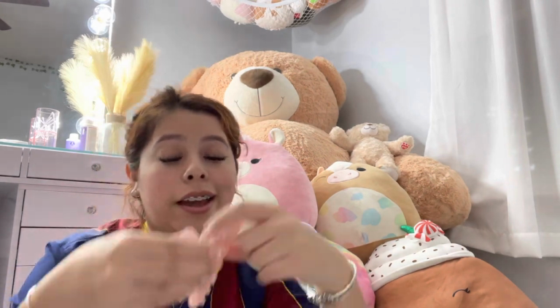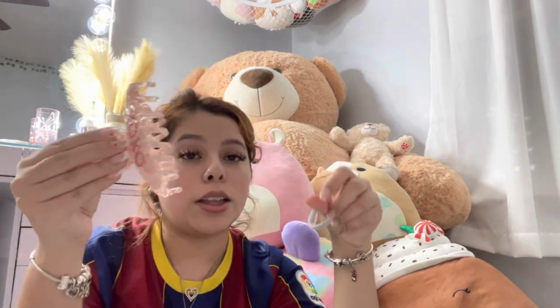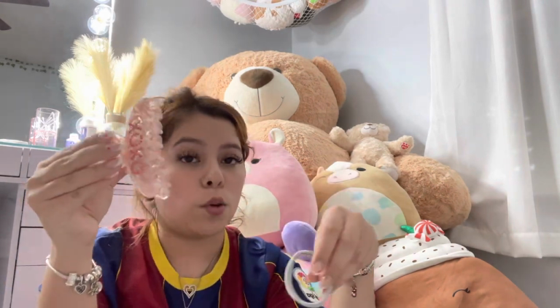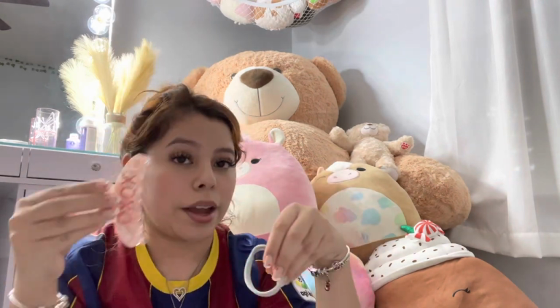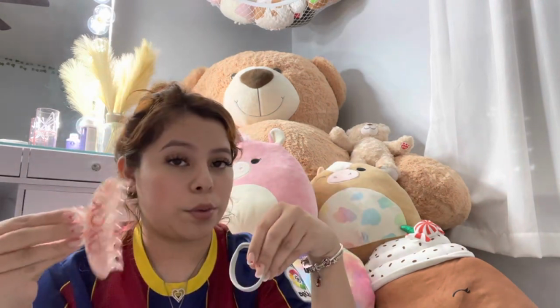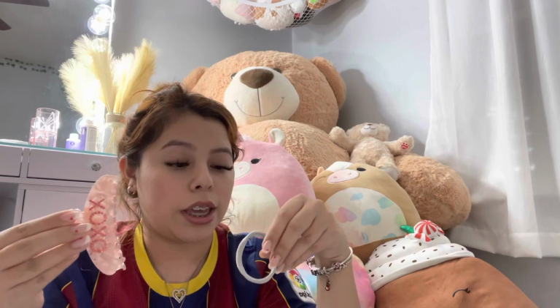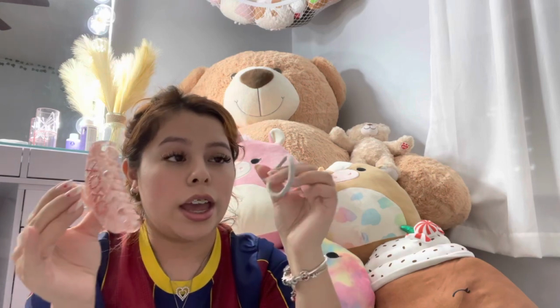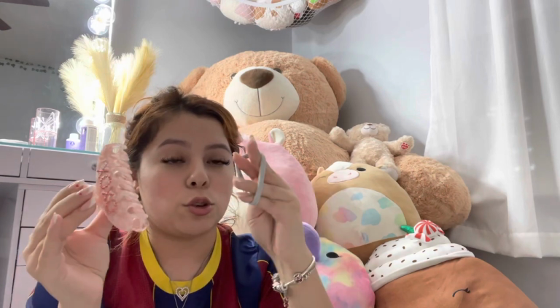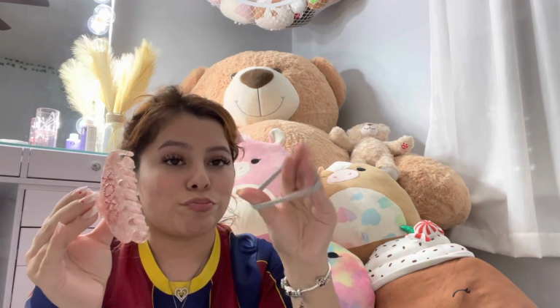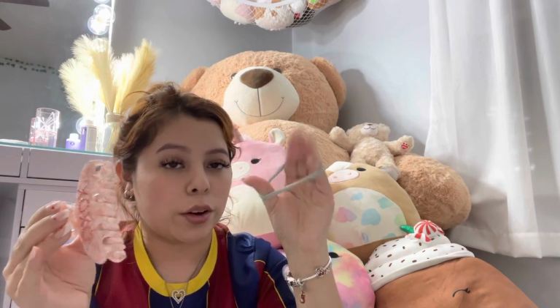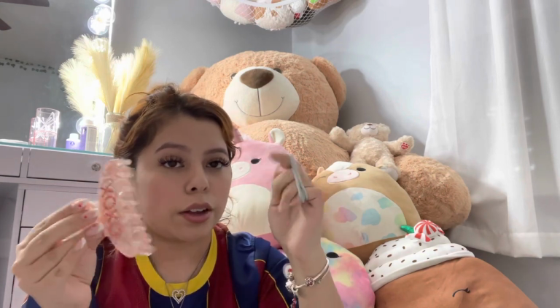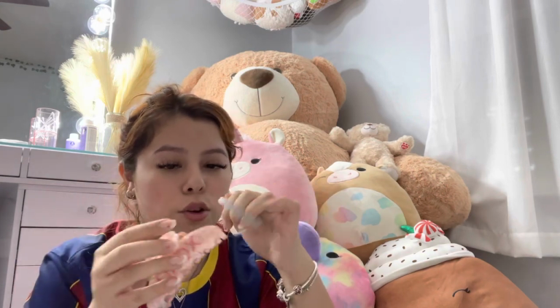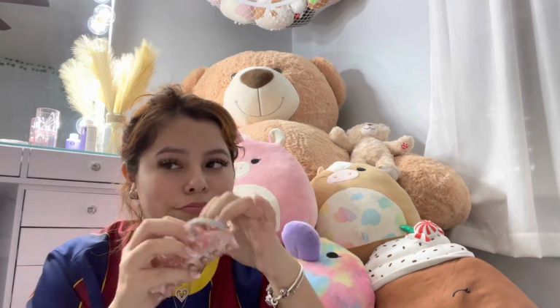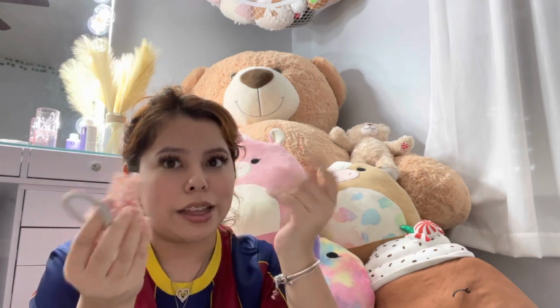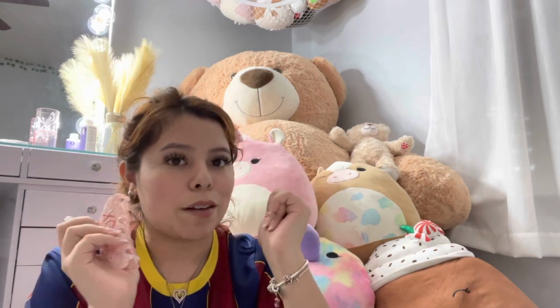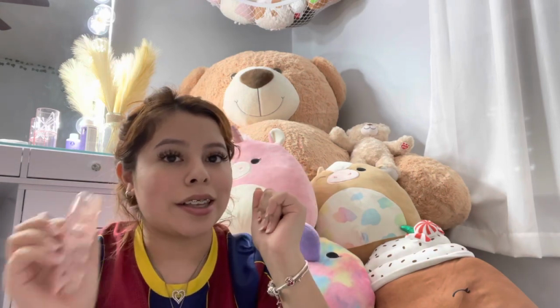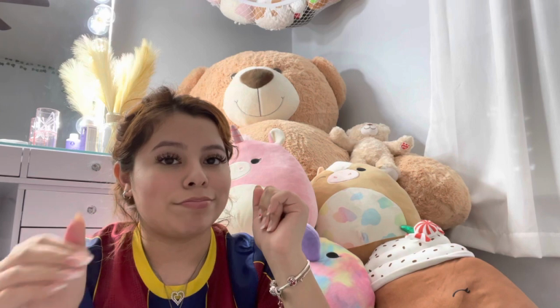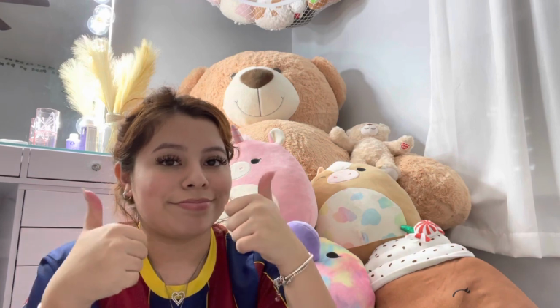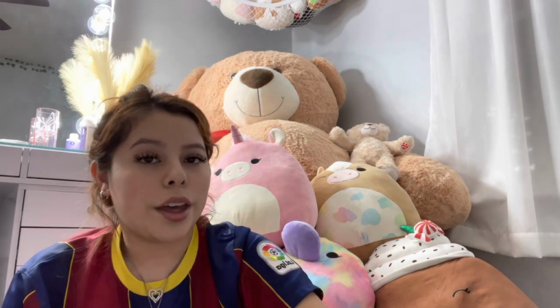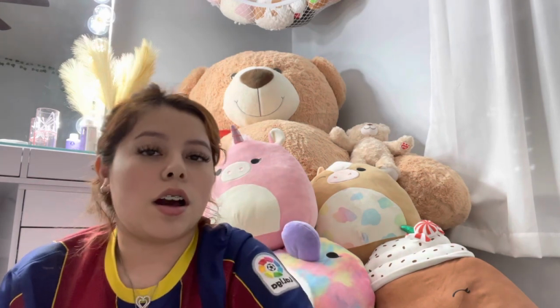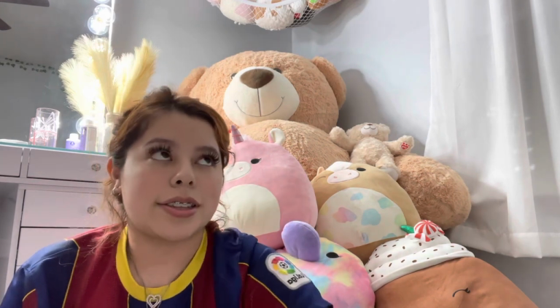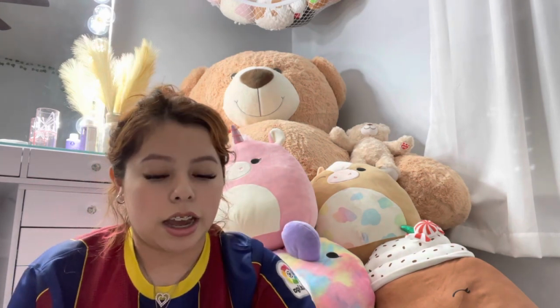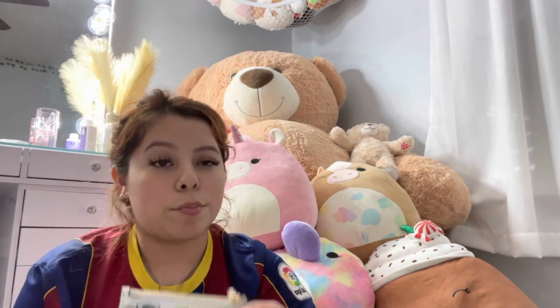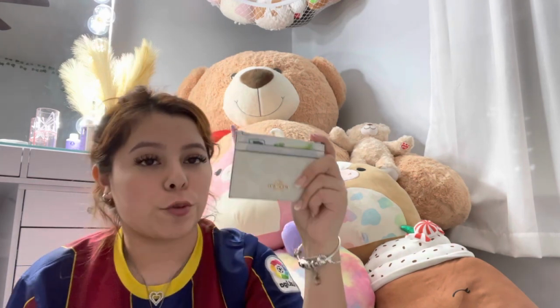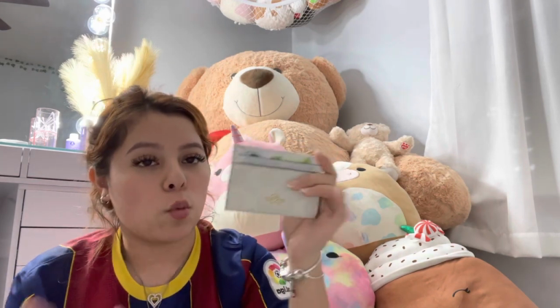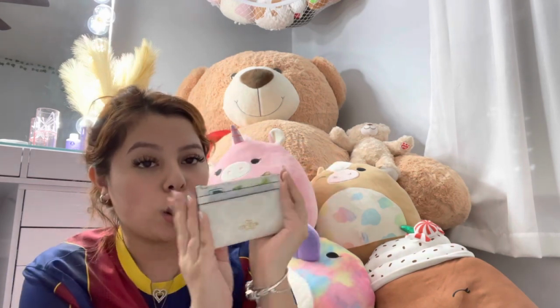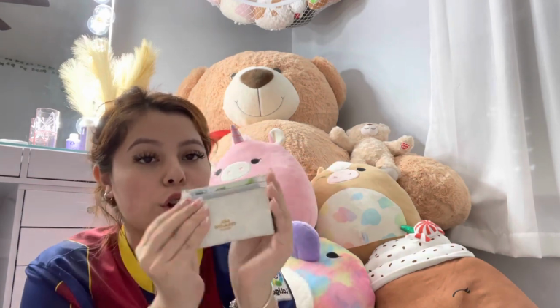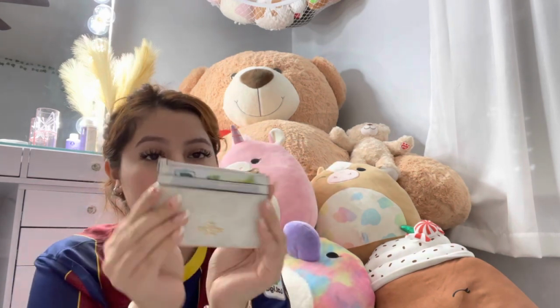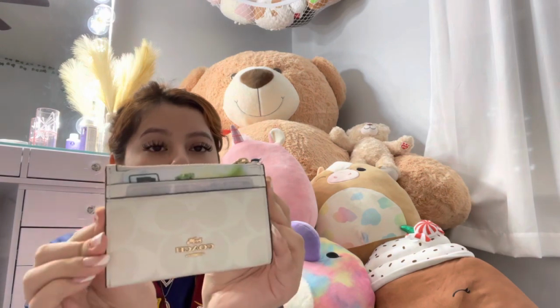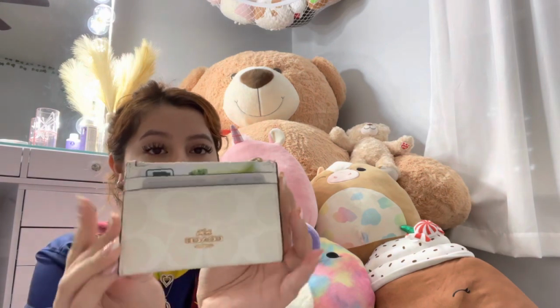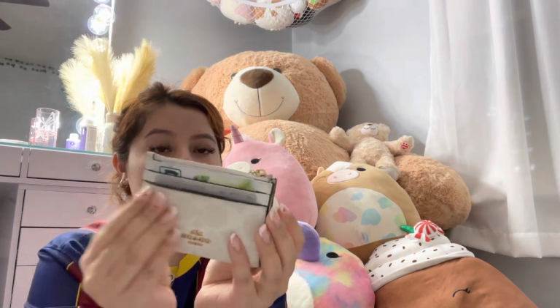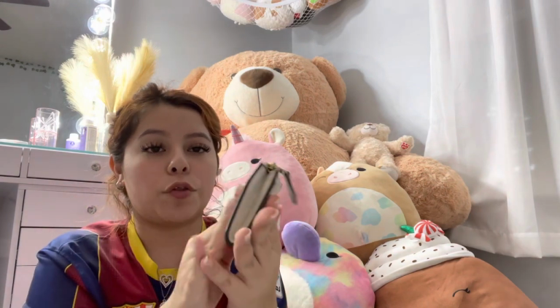I always keep a hair clip and a little hair tie with me, because it's good to have those things.